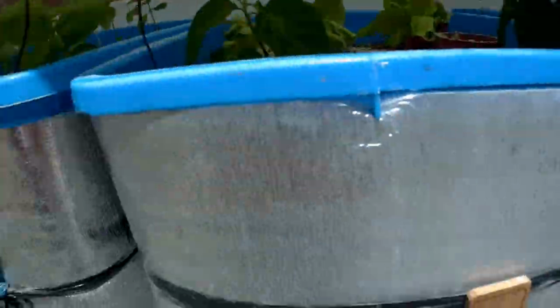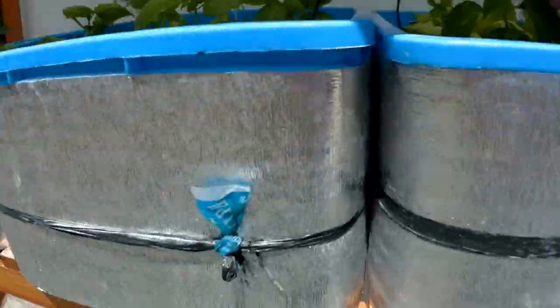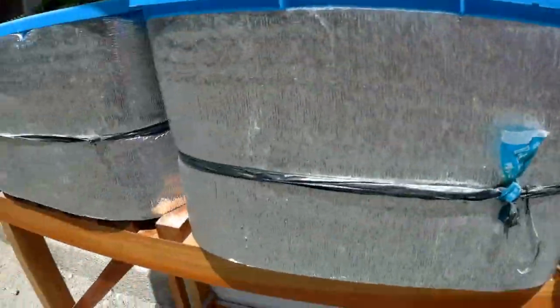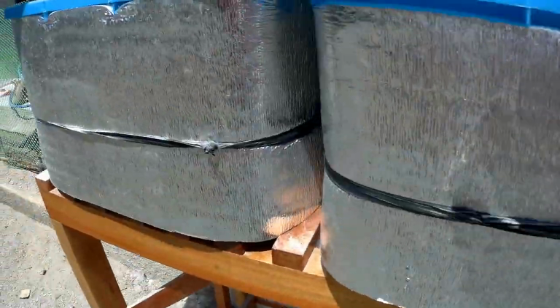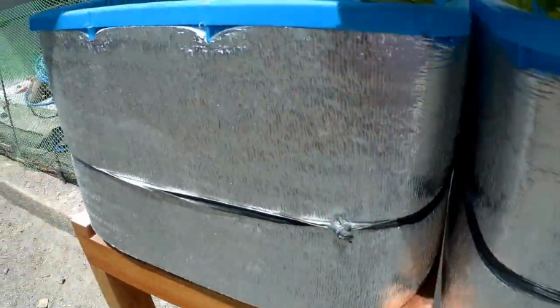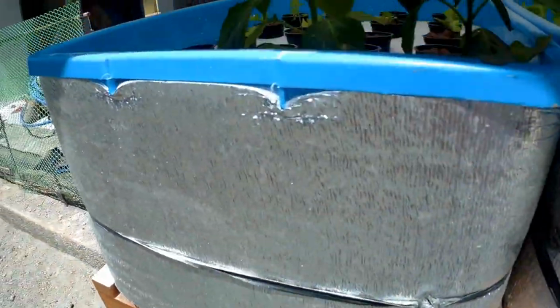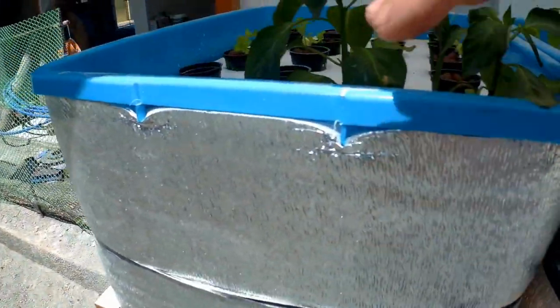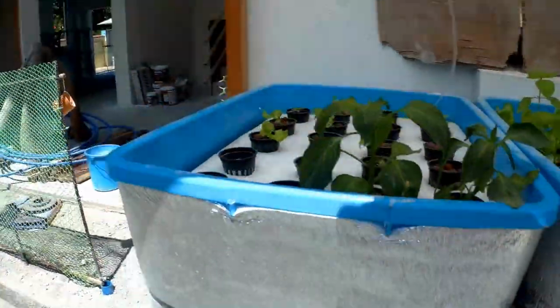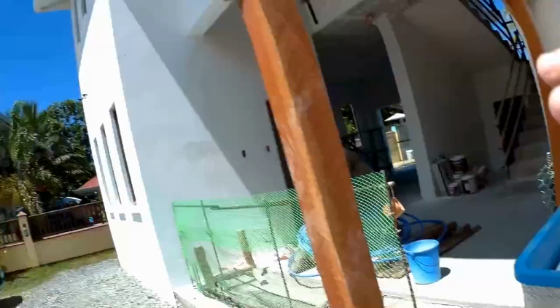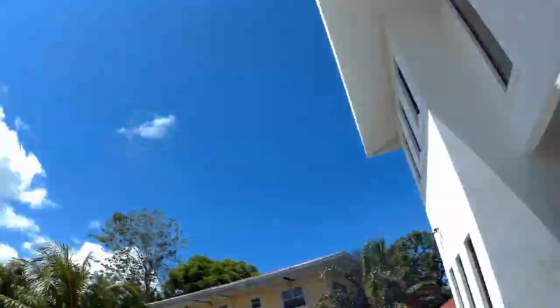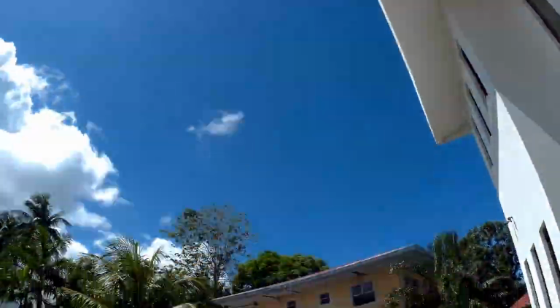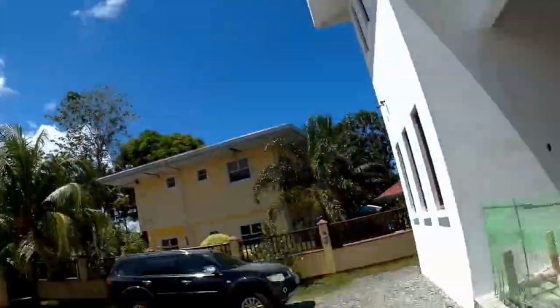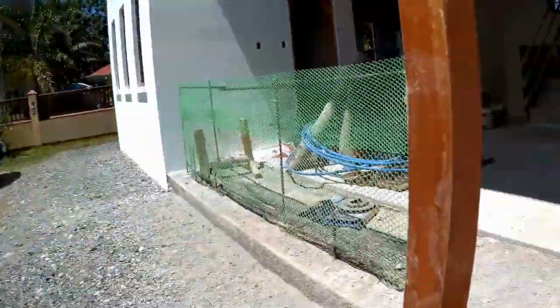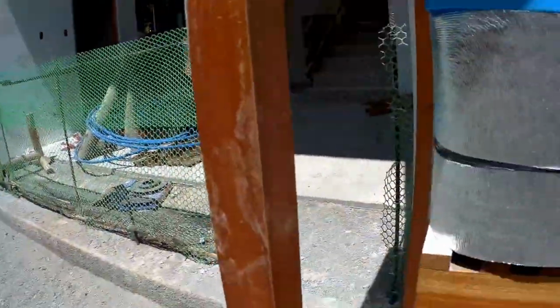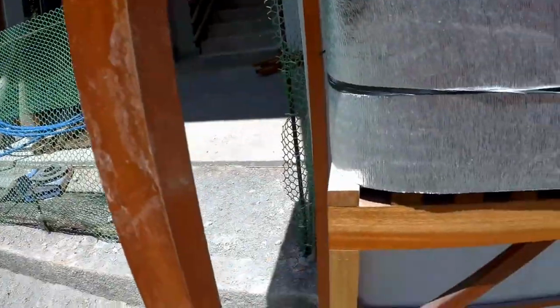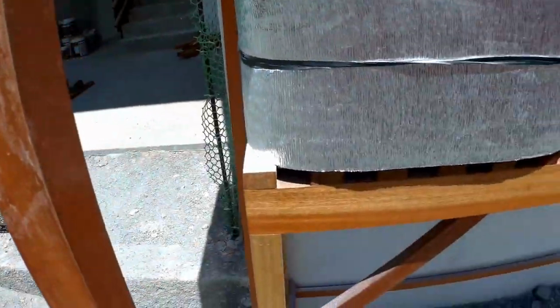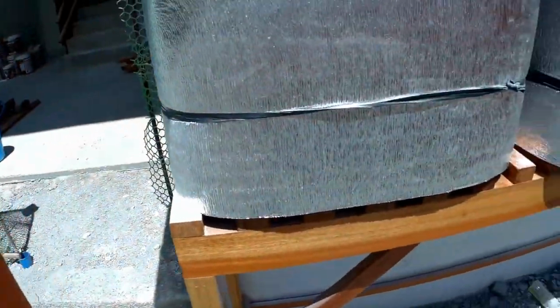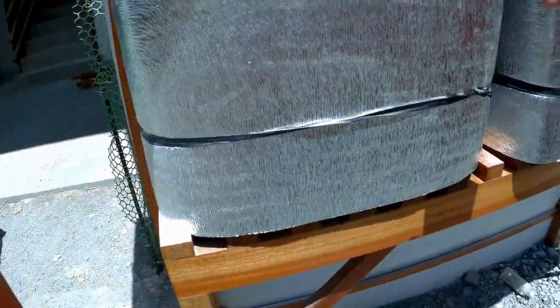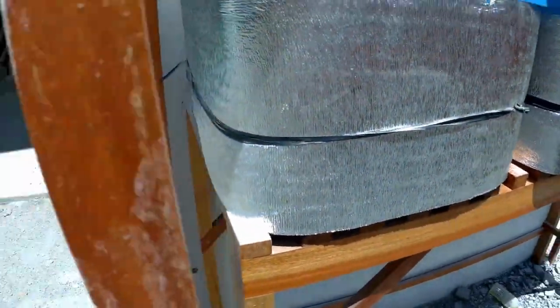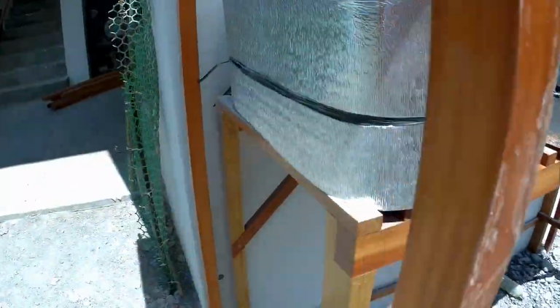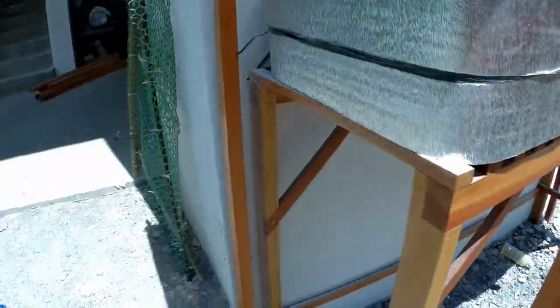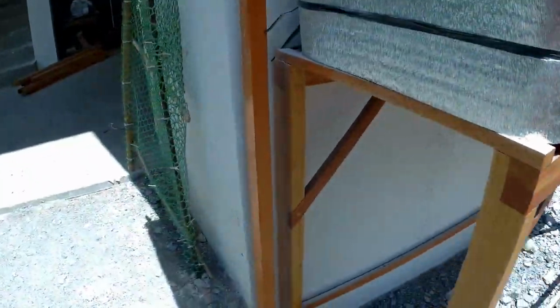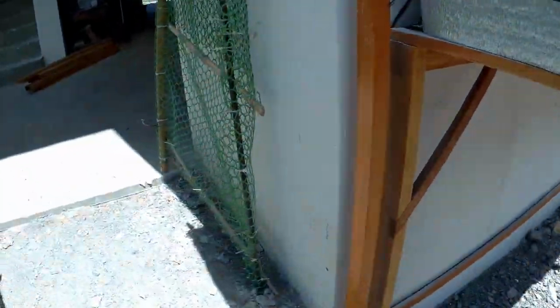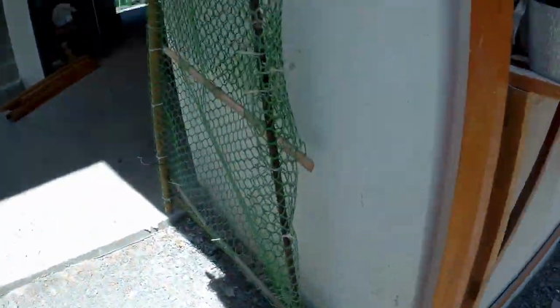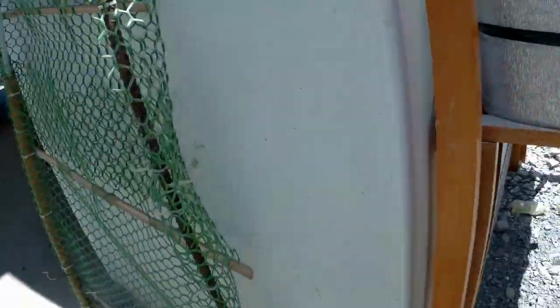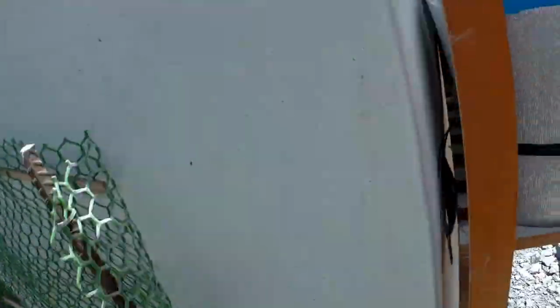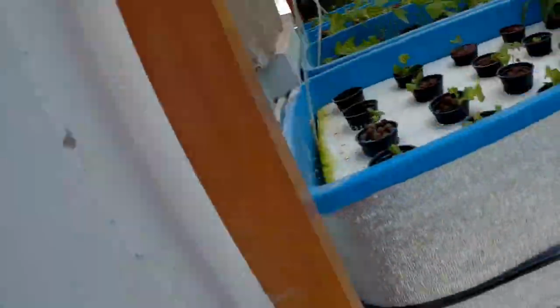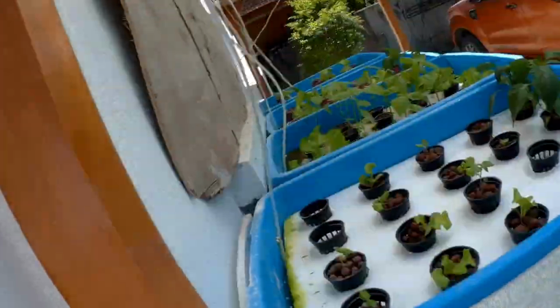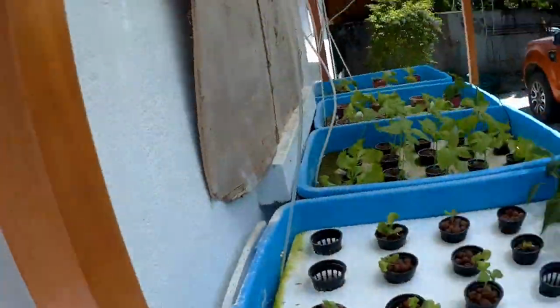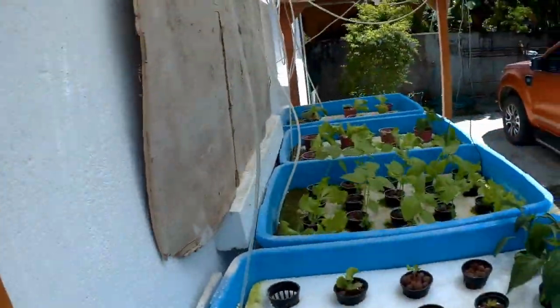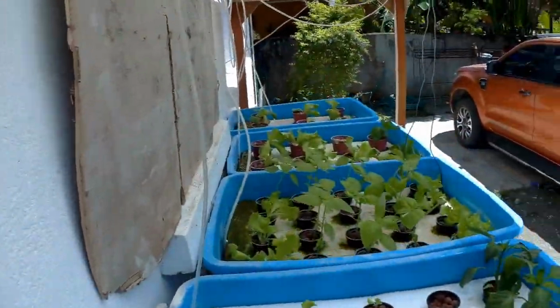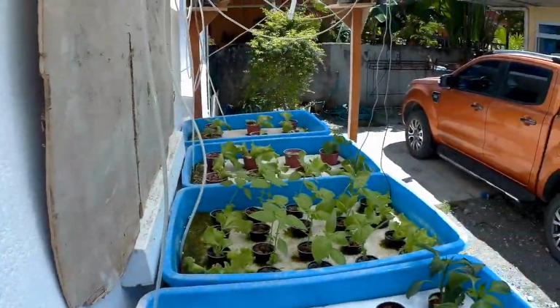These are just some peppers. They're wilting from the hot sun at the moment — they'll pick up in a few minutes. So that's my hydroponics there.